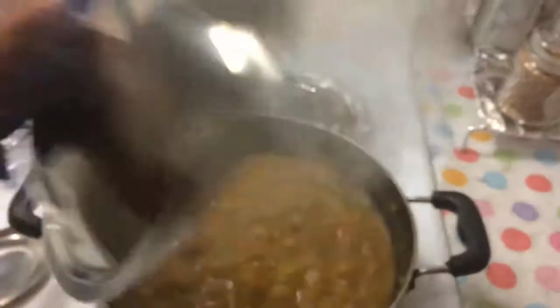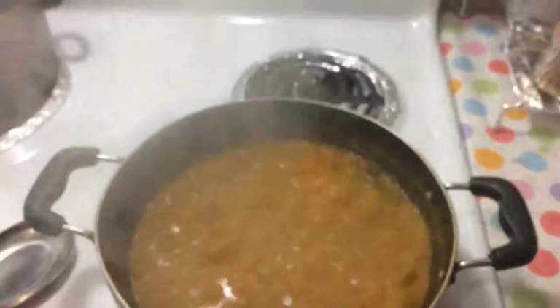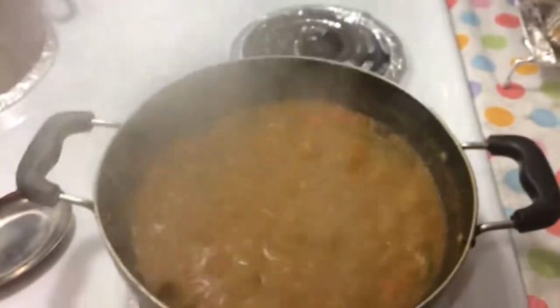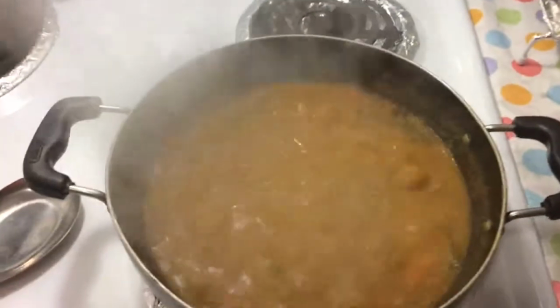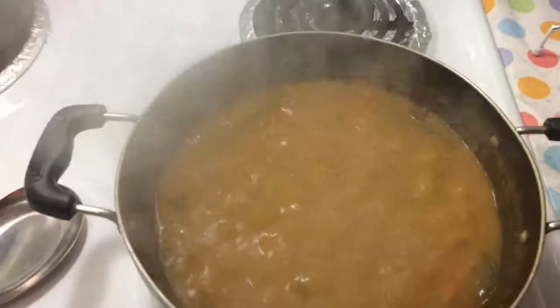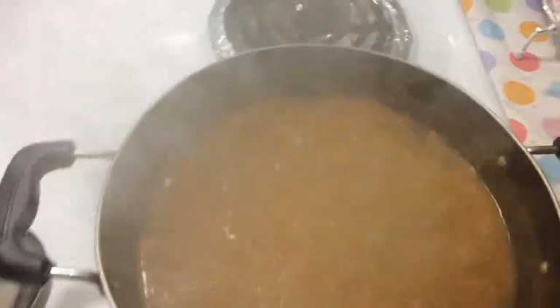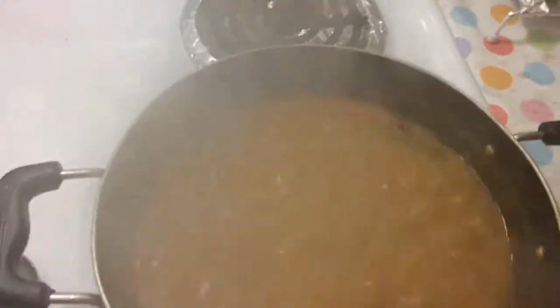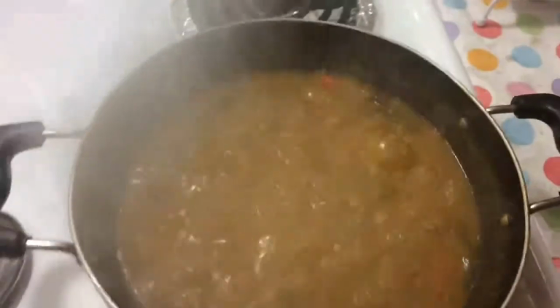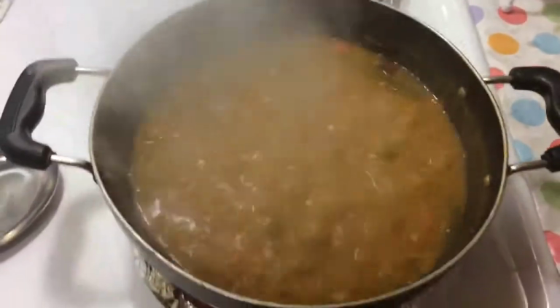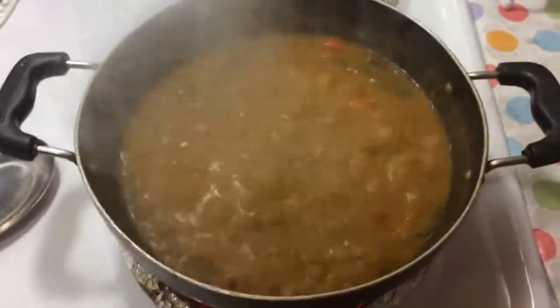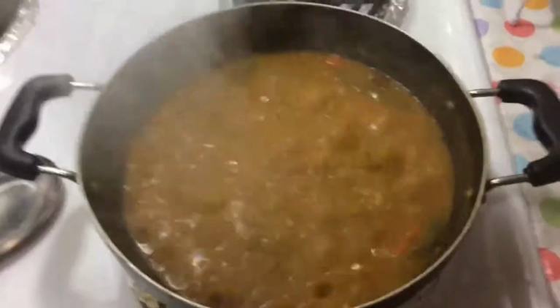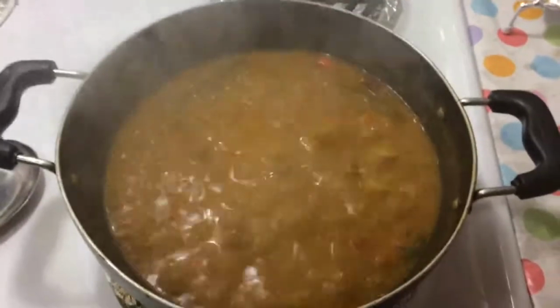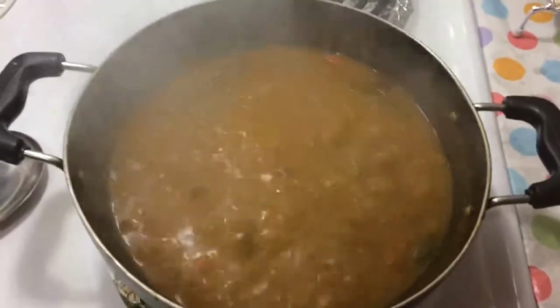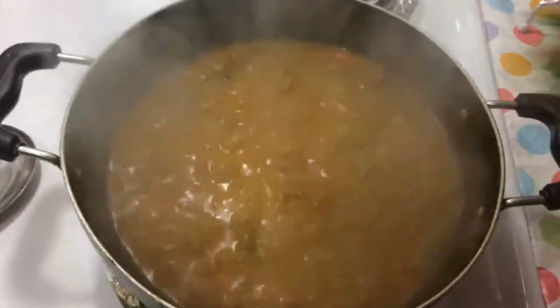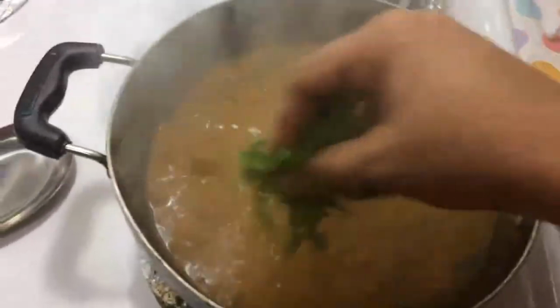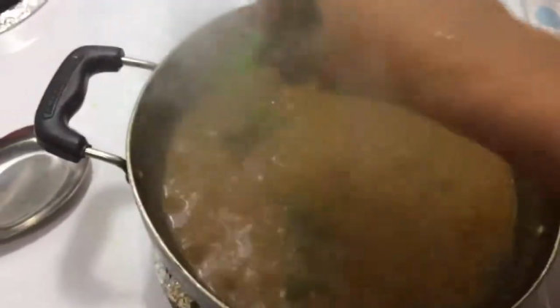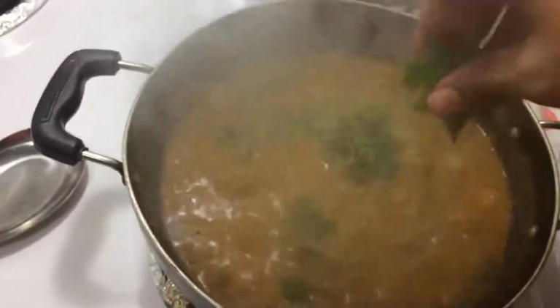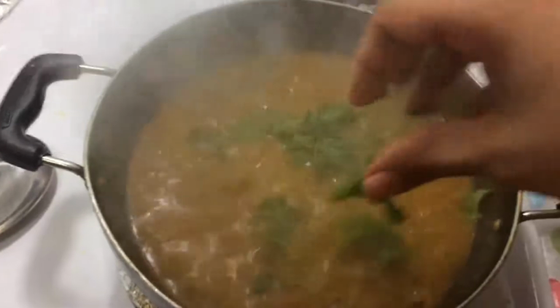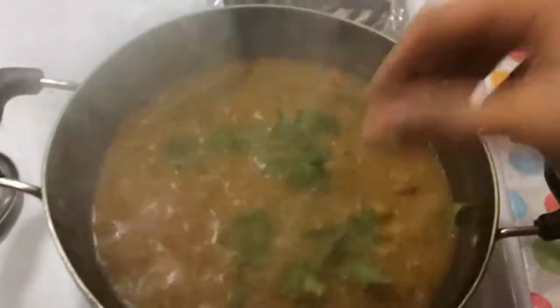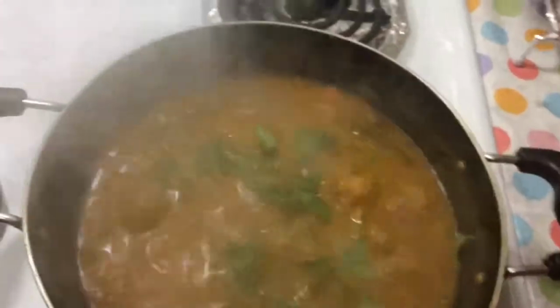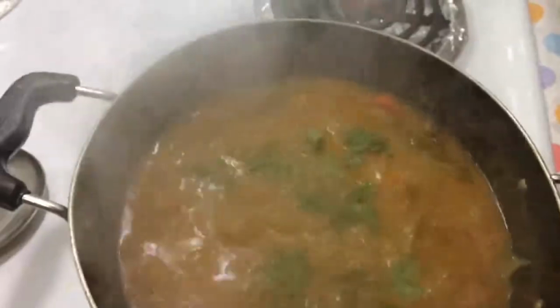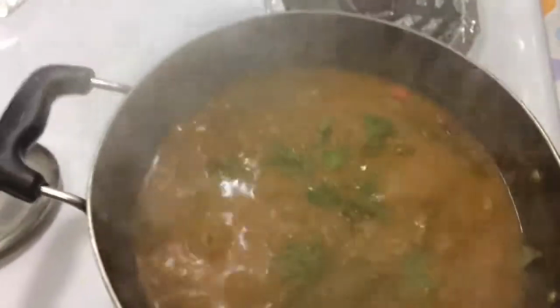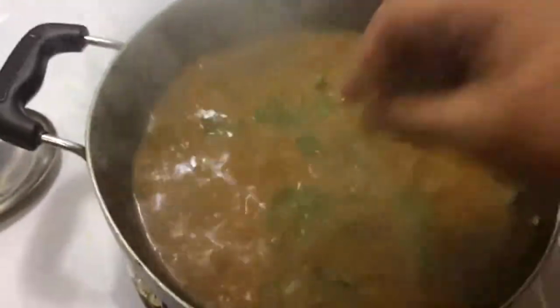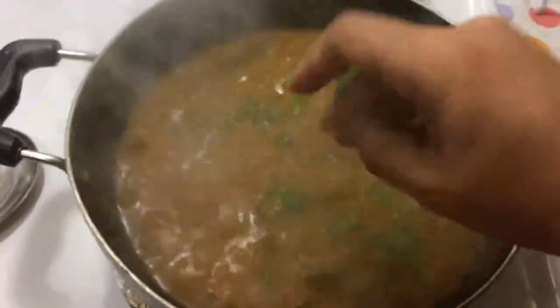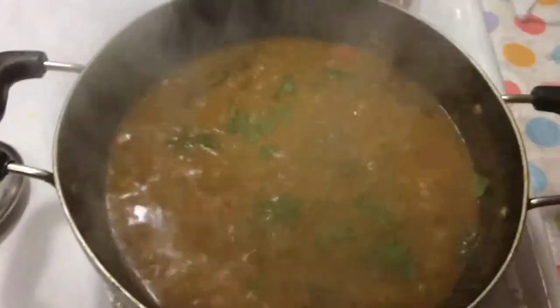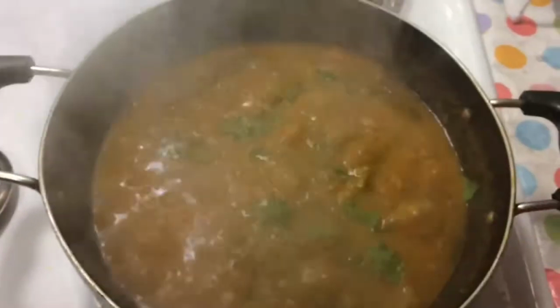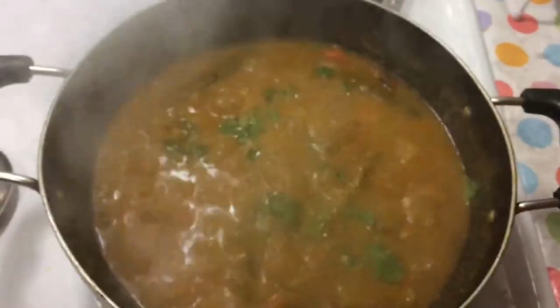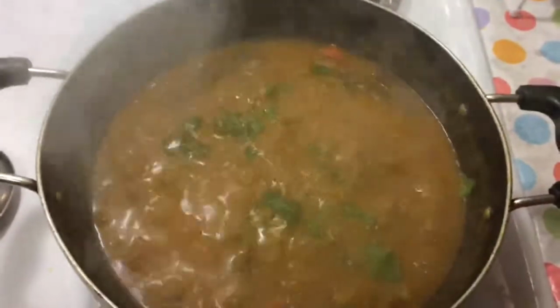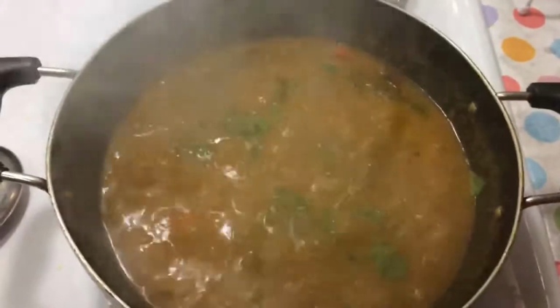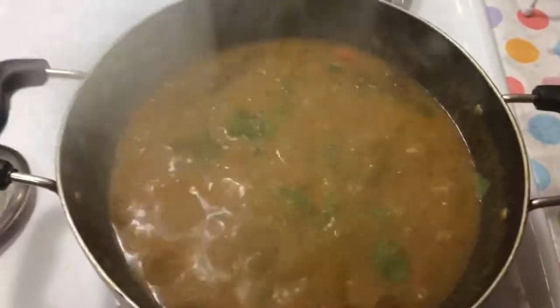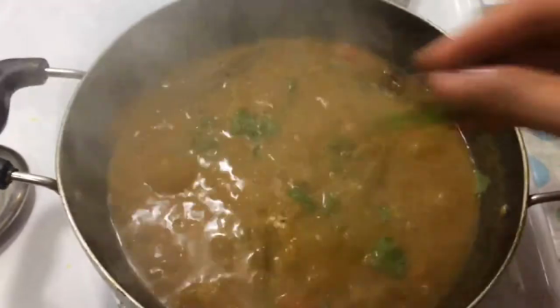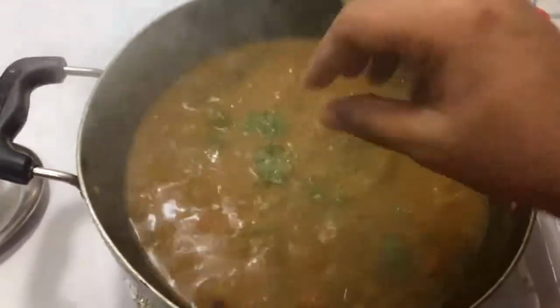Now, you have to finish at the same time. After the same time, the sambar is ready. Now, you can cut it off by half. After that, you are ready. The sambar is ready.